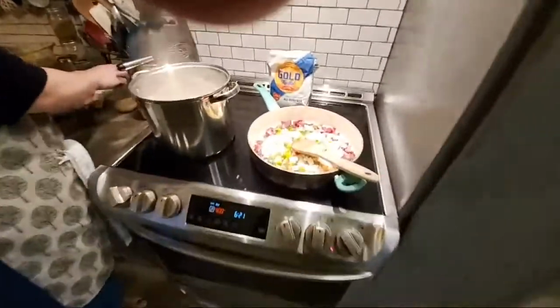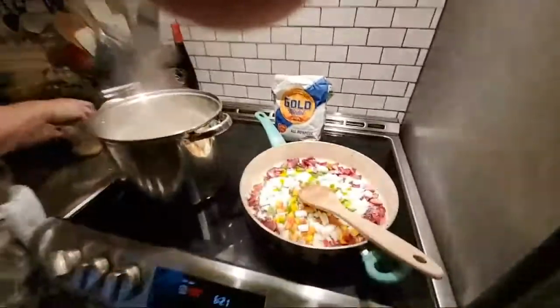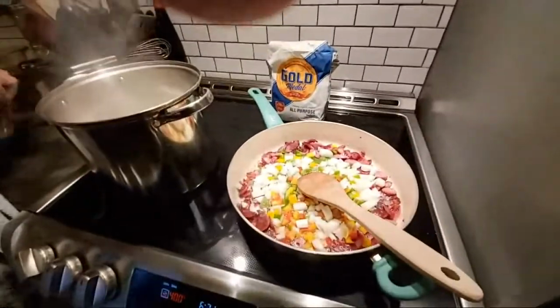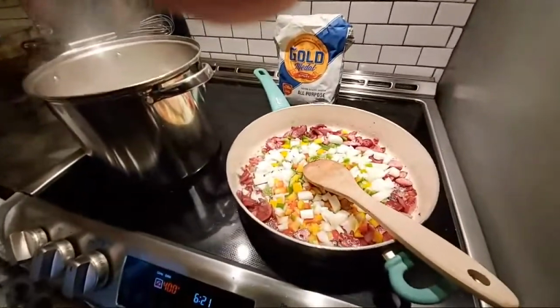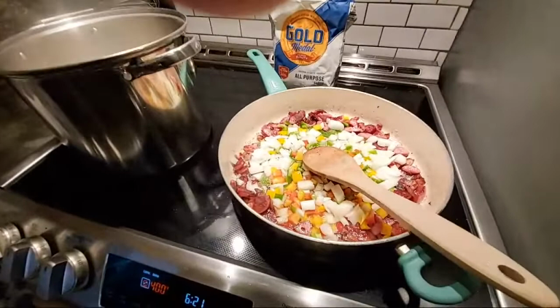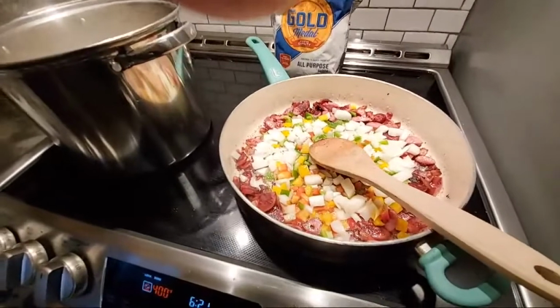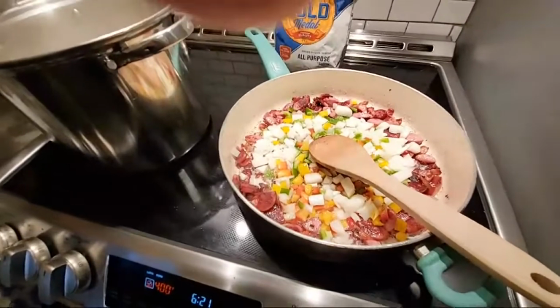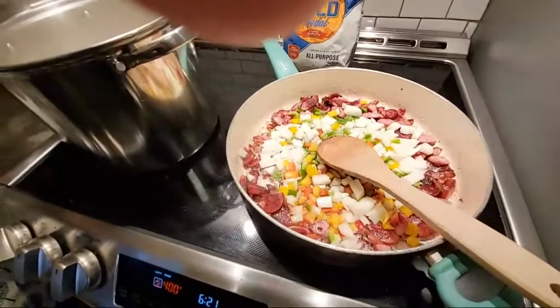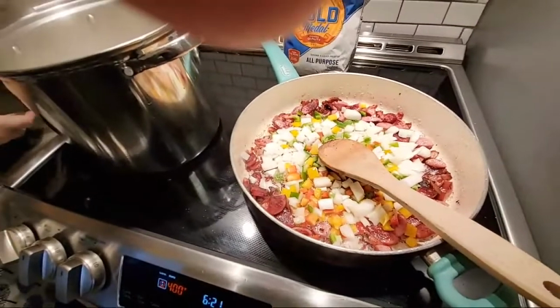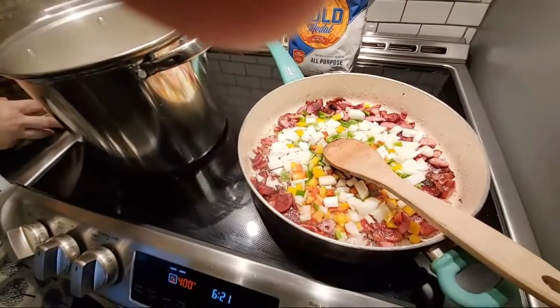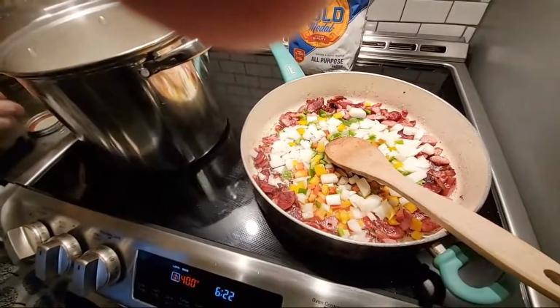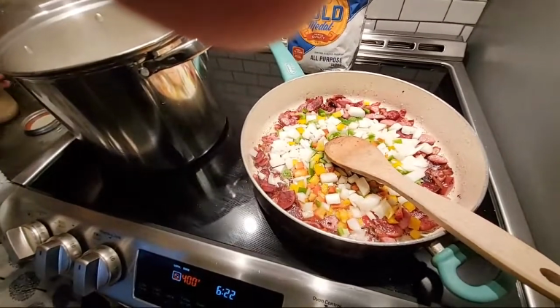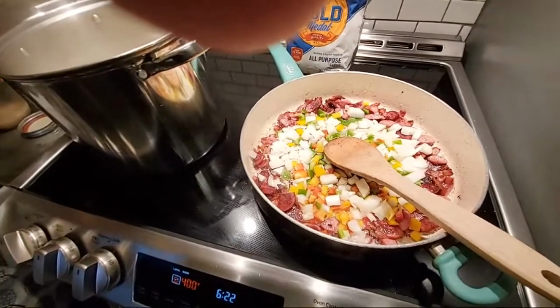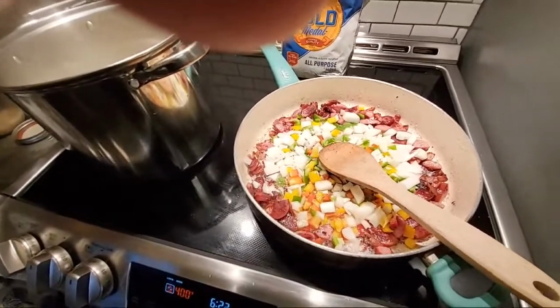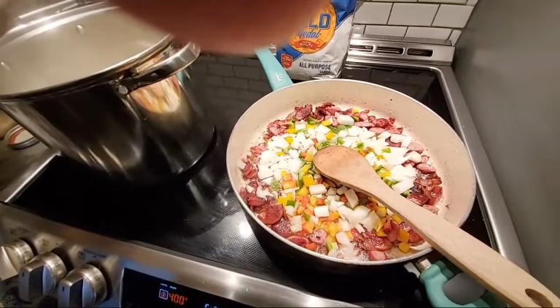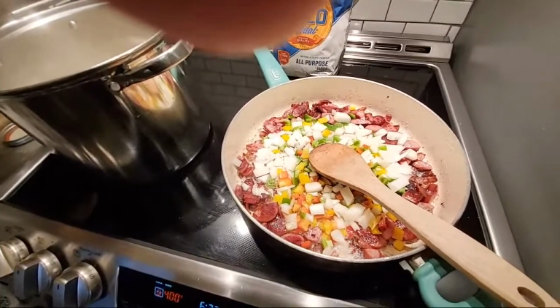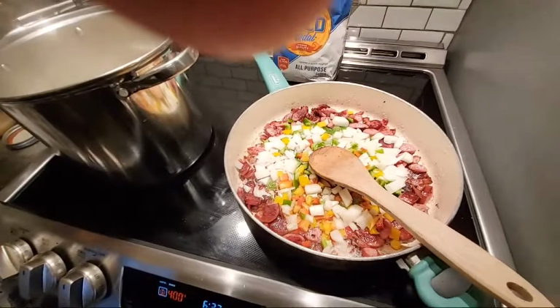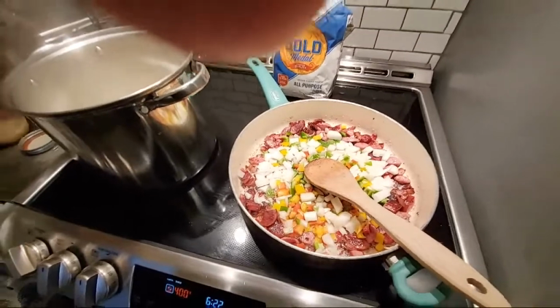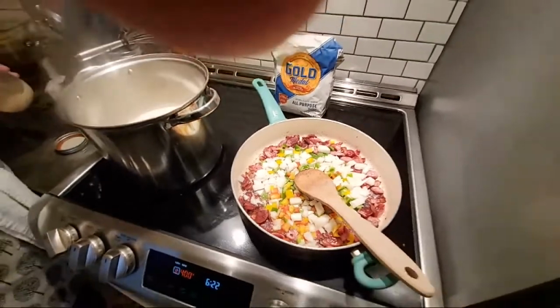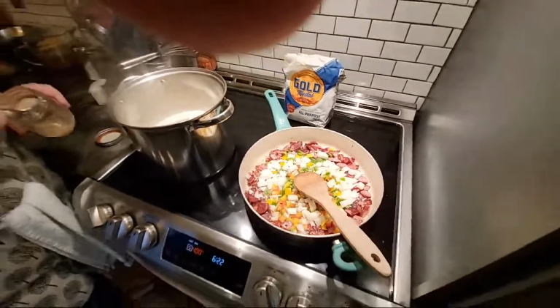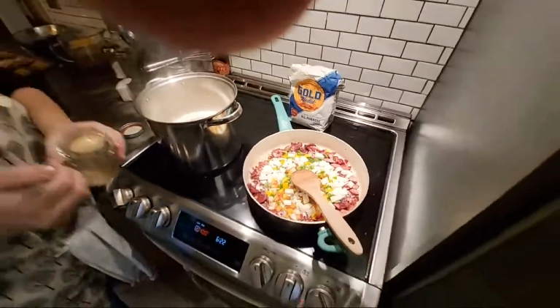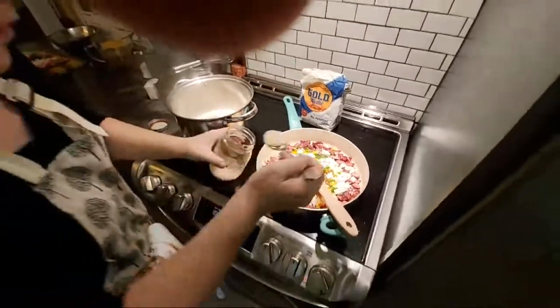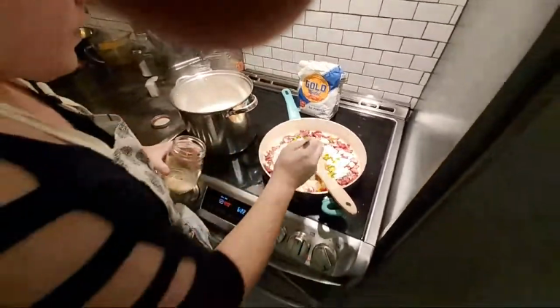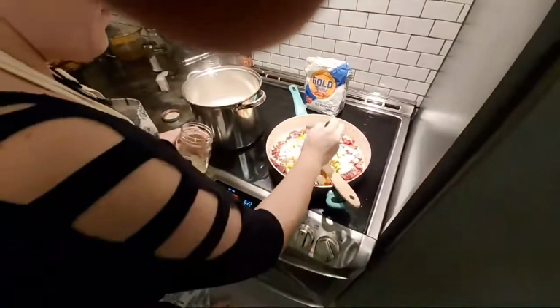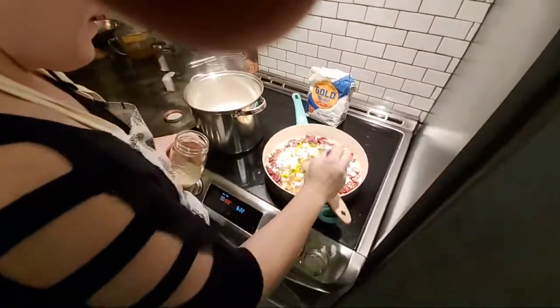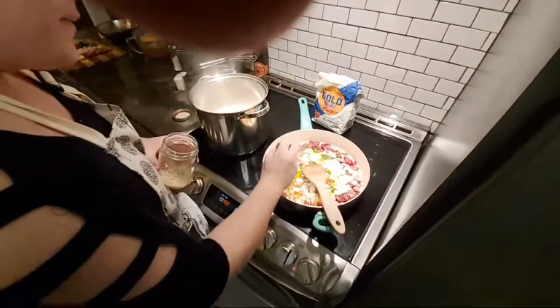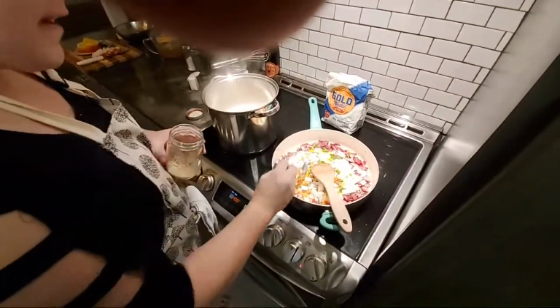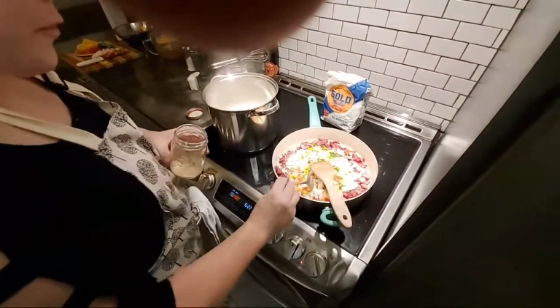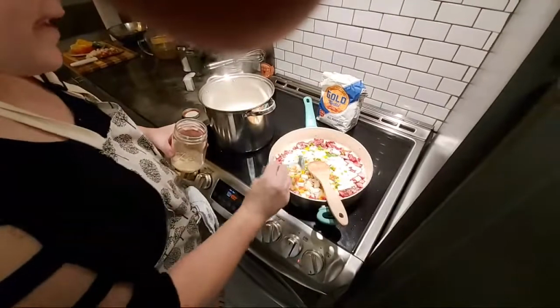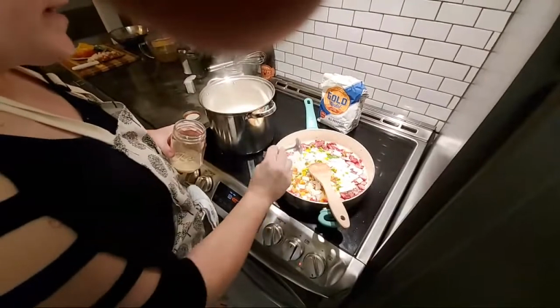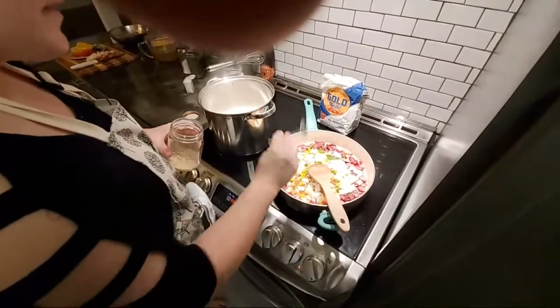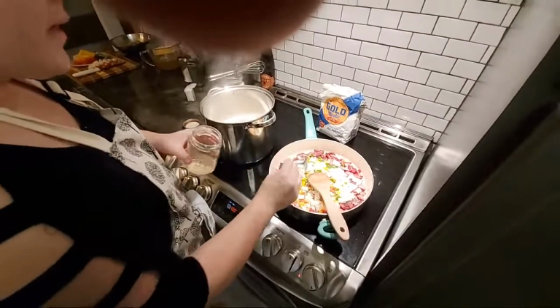She's added the onions and bell peppers. We're making some Southern-style shrimp and grits. I'm sneaking some more bacon grease on the top of these. We're going to let those sizzle down for a little bit and then check out the grits.